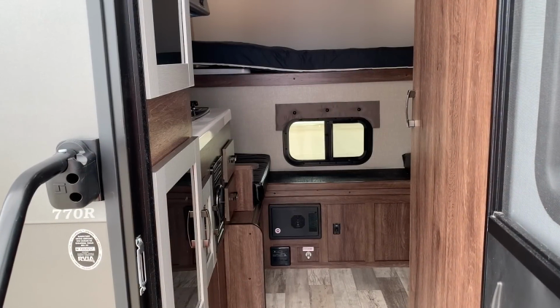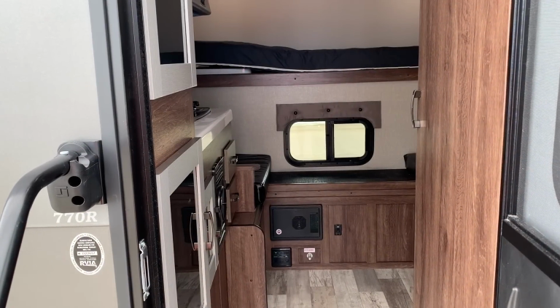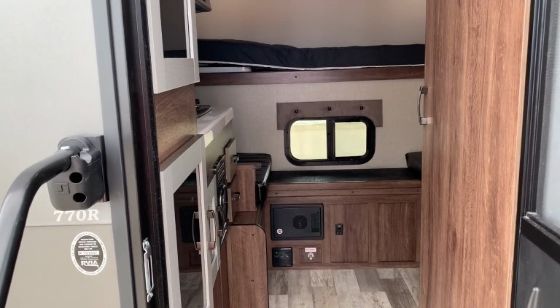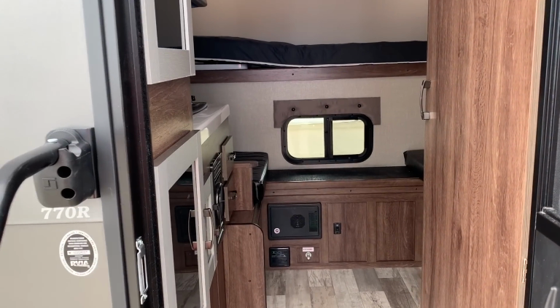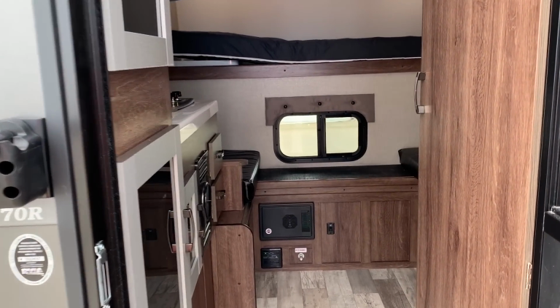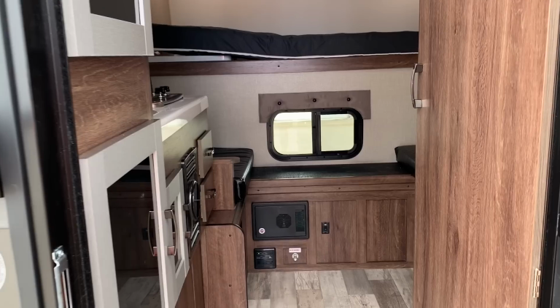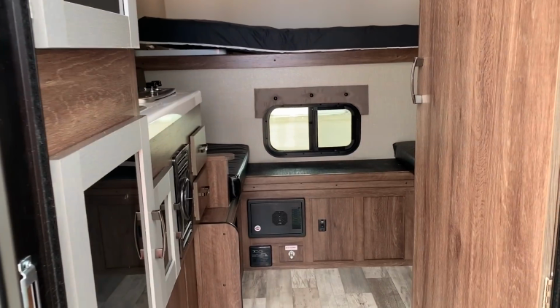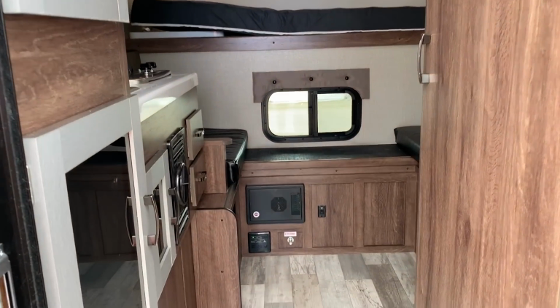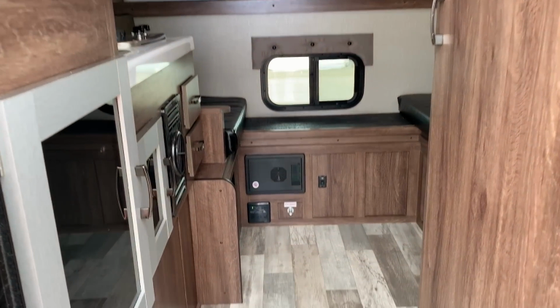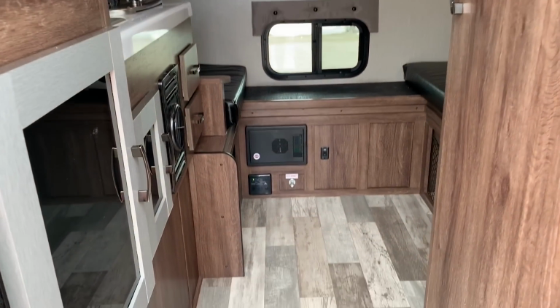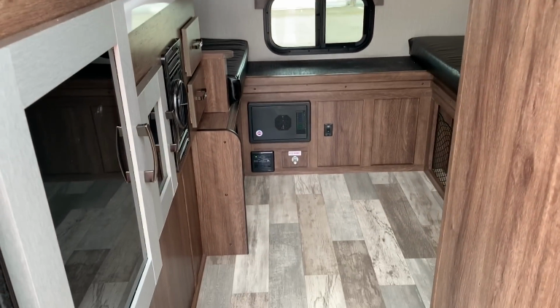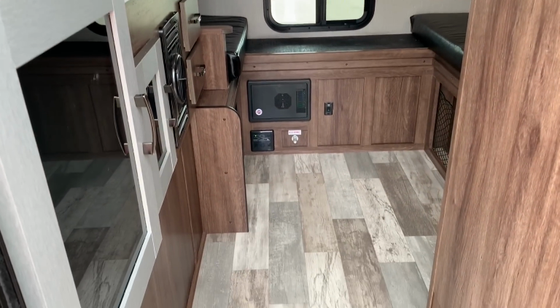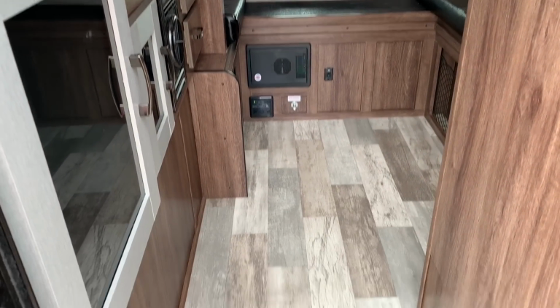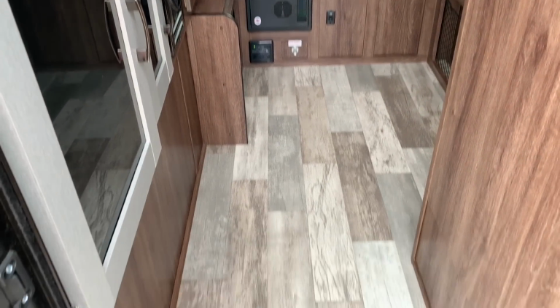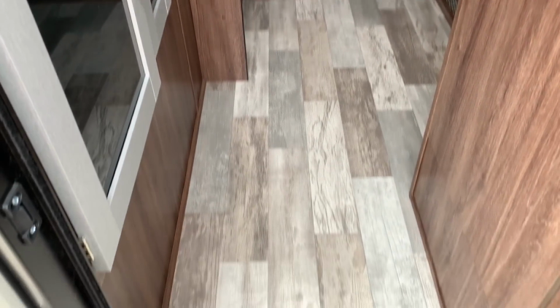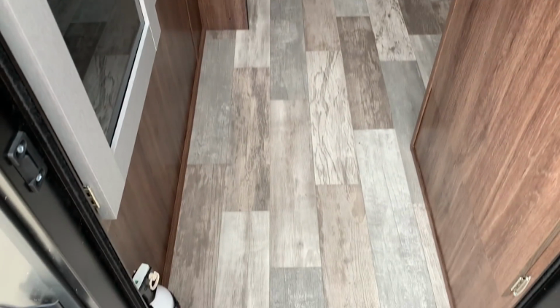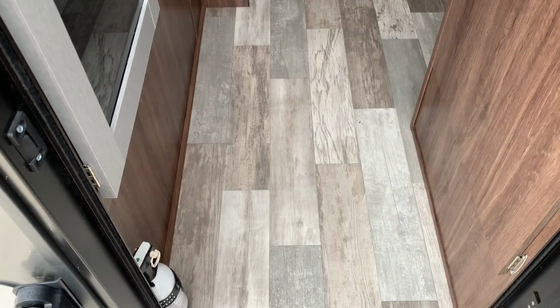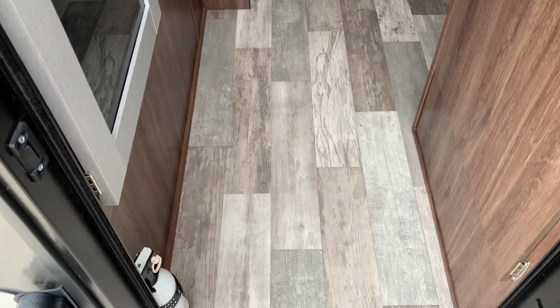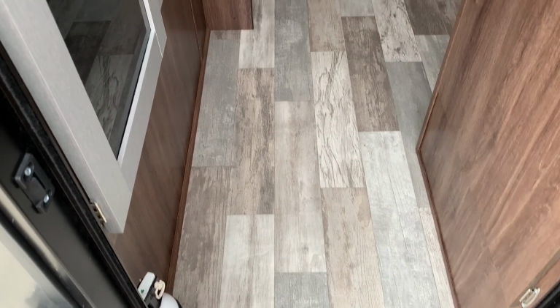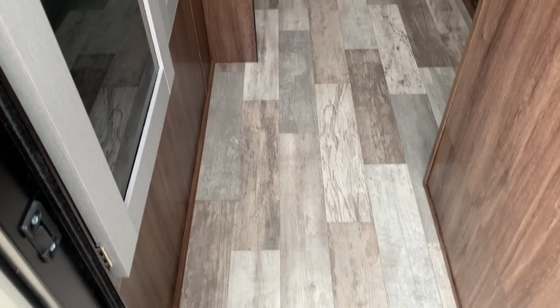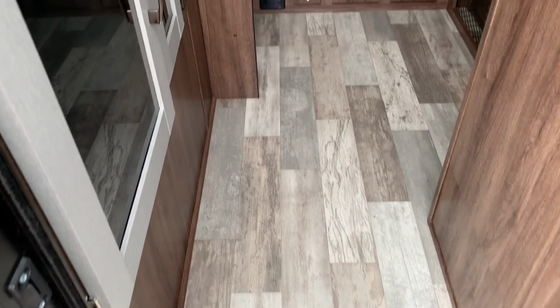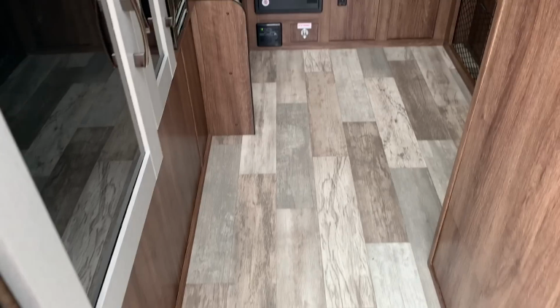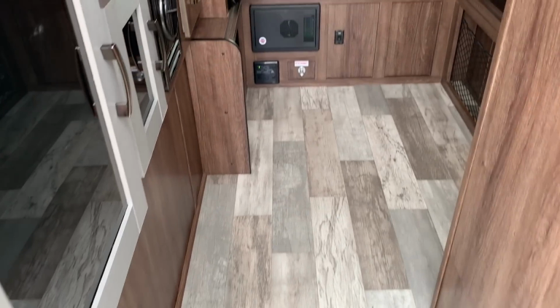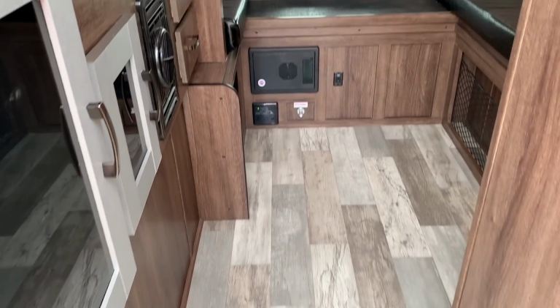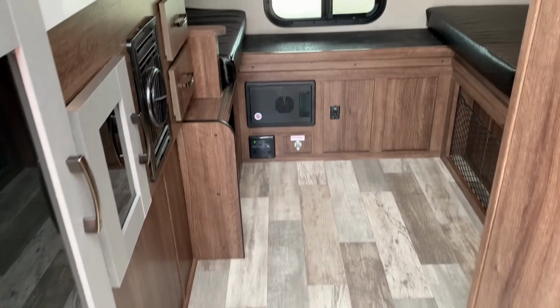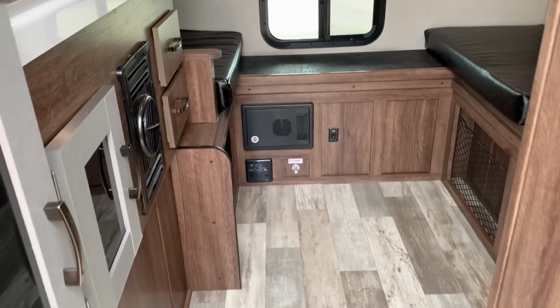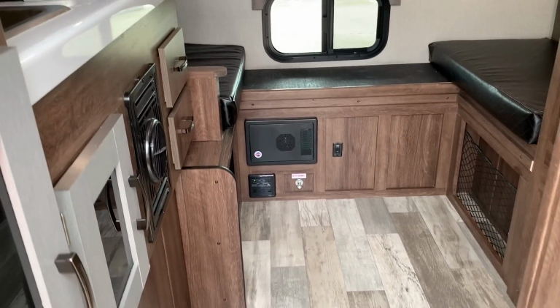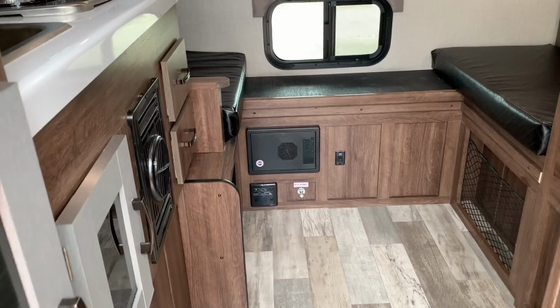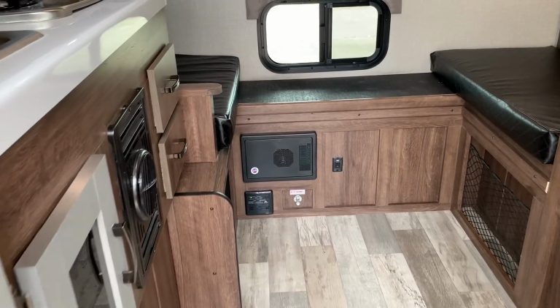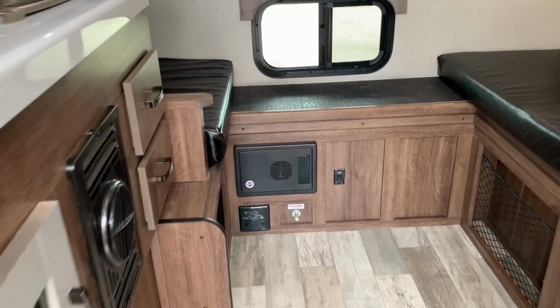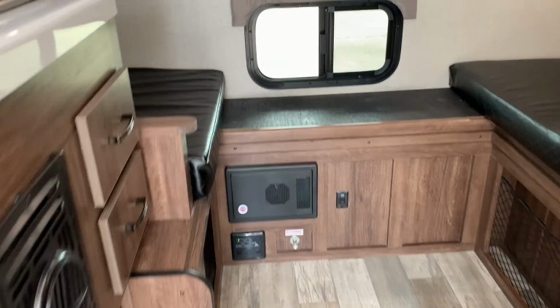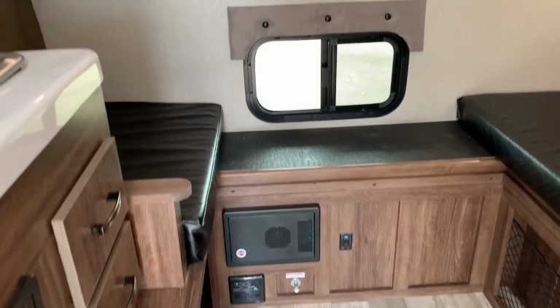Alright folks, we're going to step inside this Travelite truck camper. First thing you'll notice probably here is the floor — nice looking wood-look vinyl floor.